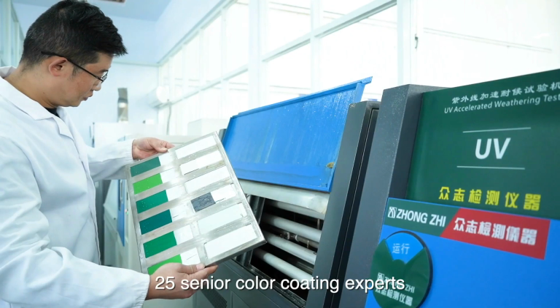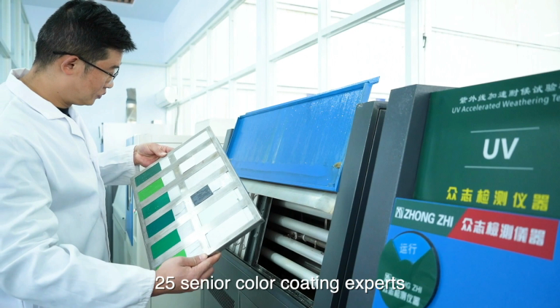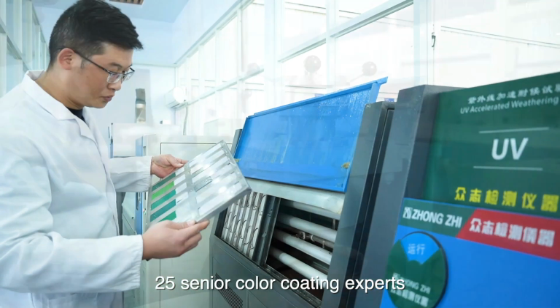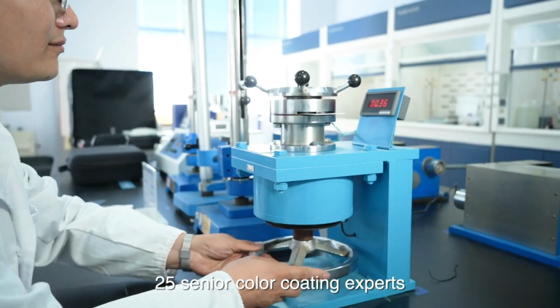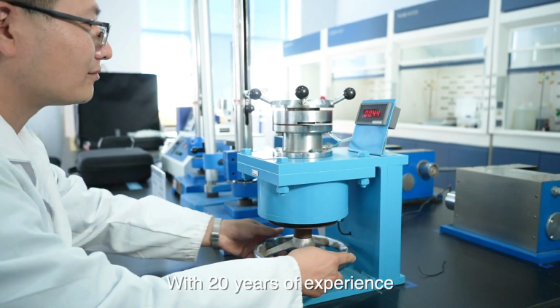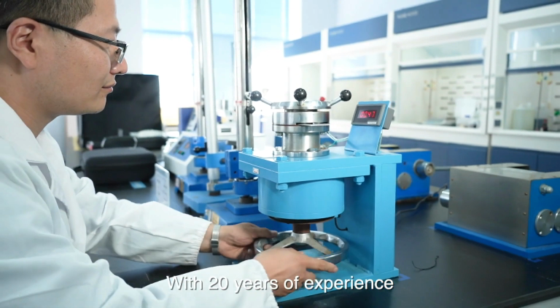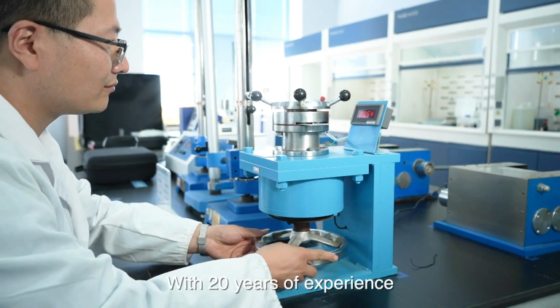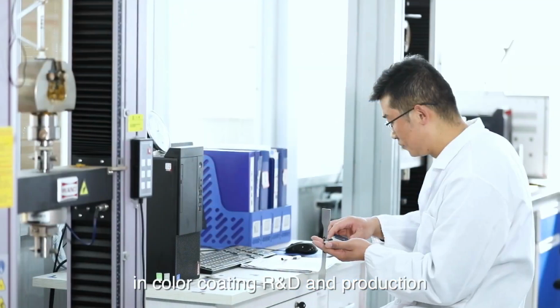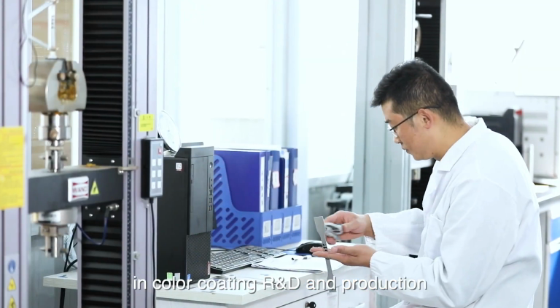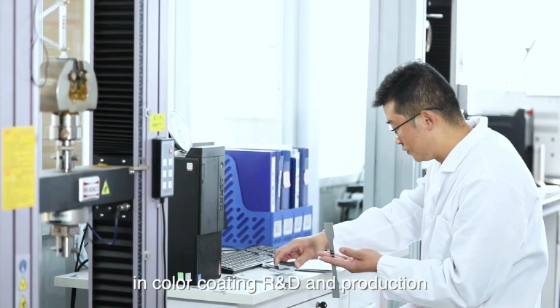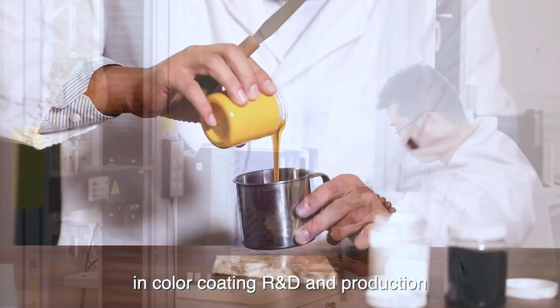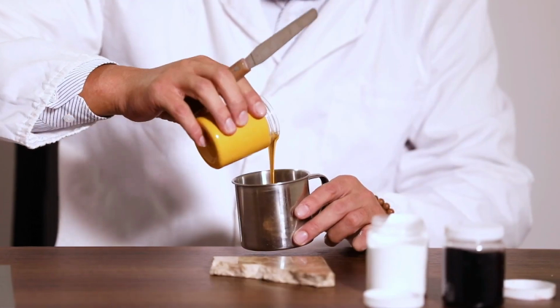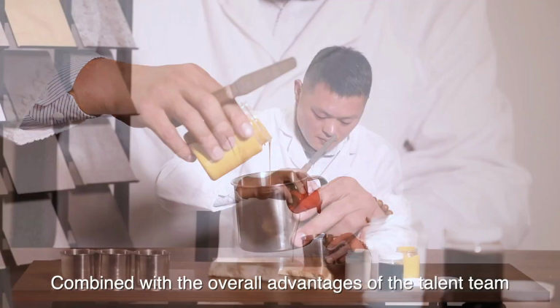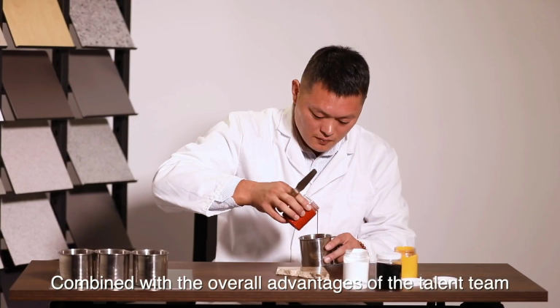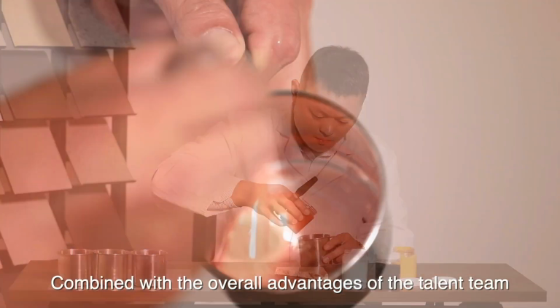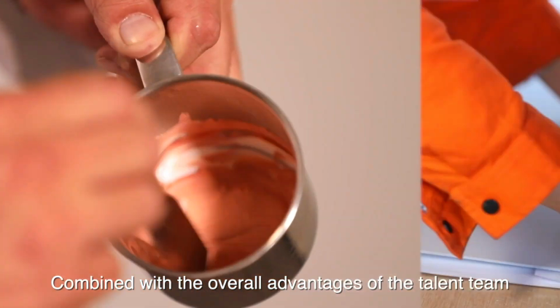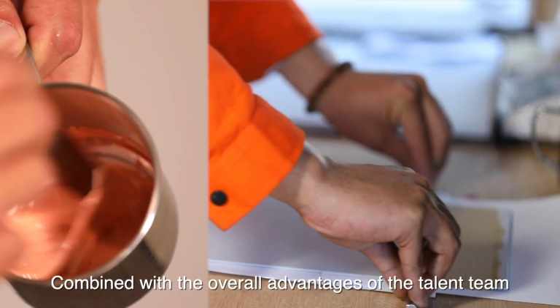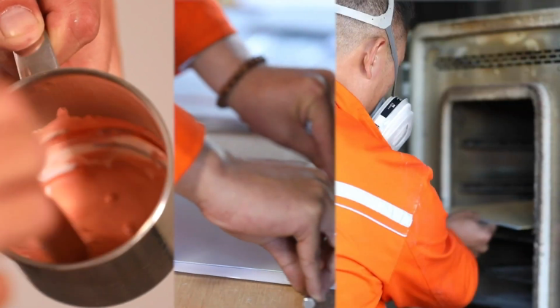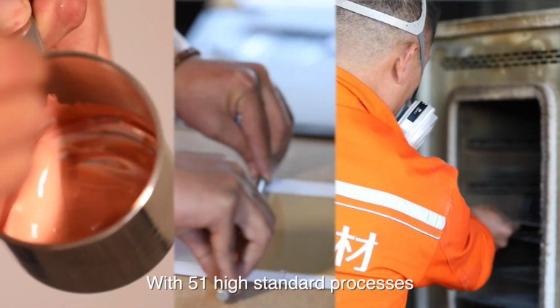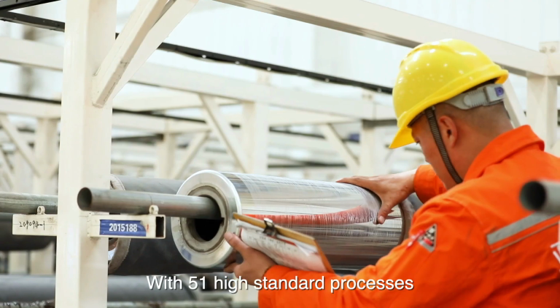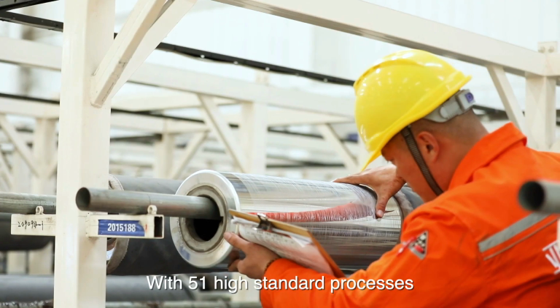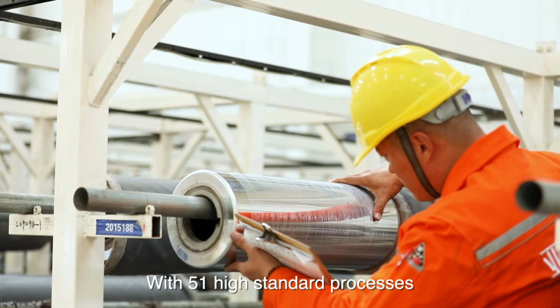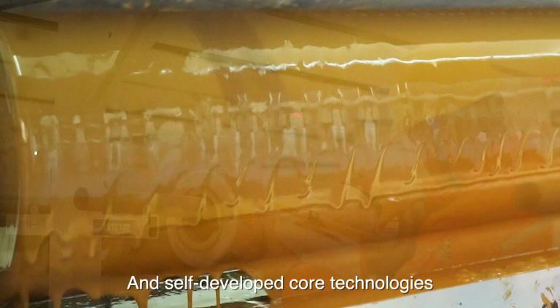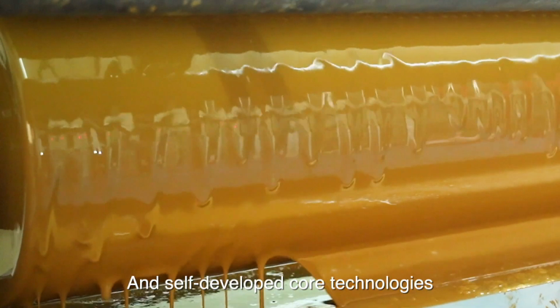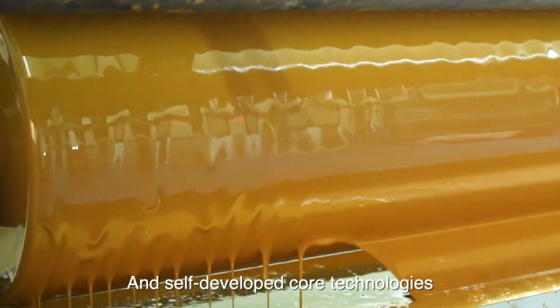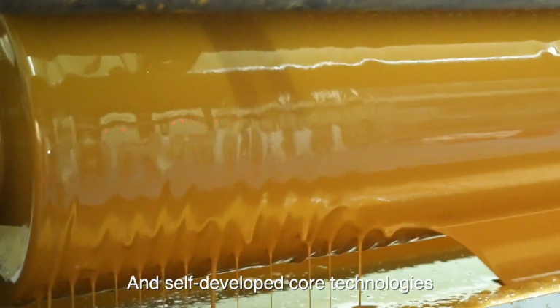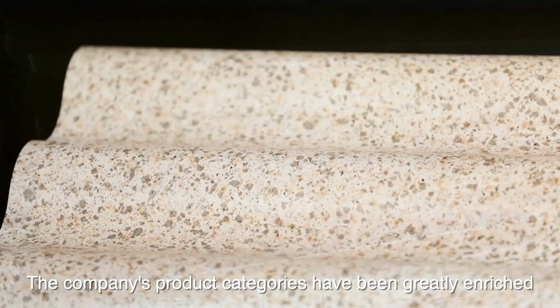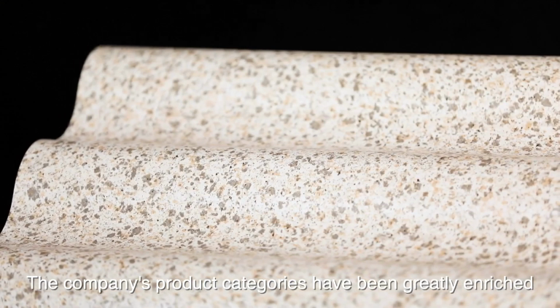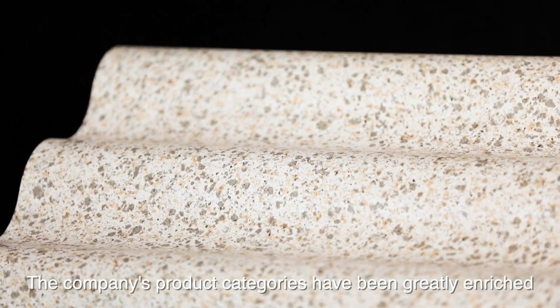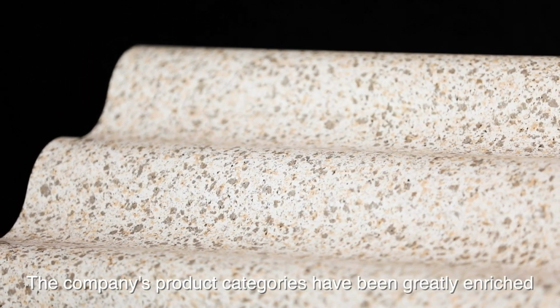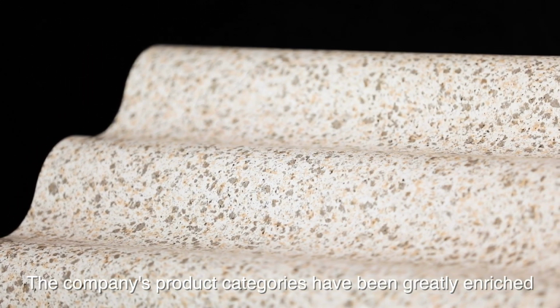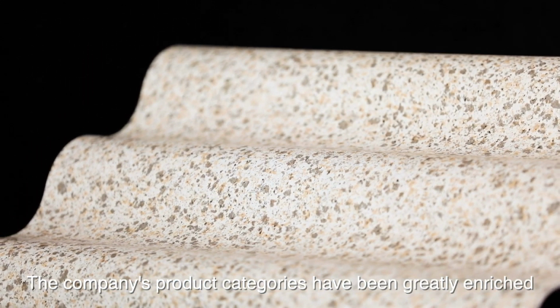25 senior color coating experts with 20 years of experience in color coating R&D and production, combined with the overall advantages of the talent team. With 51 high-standard processes and self-developed core technologies, the company's product categories have been greatly enriched.